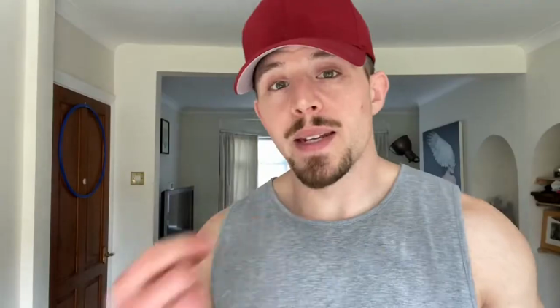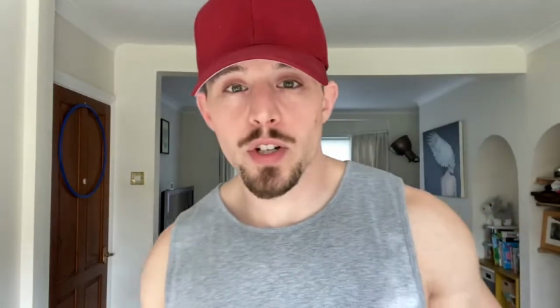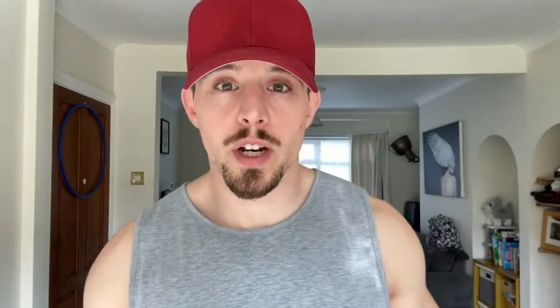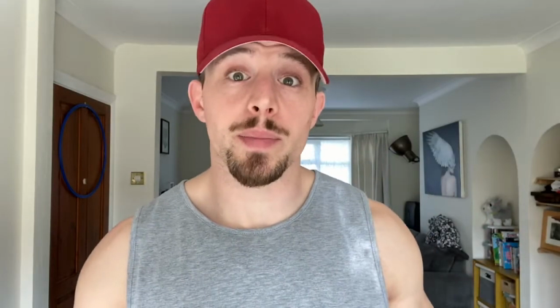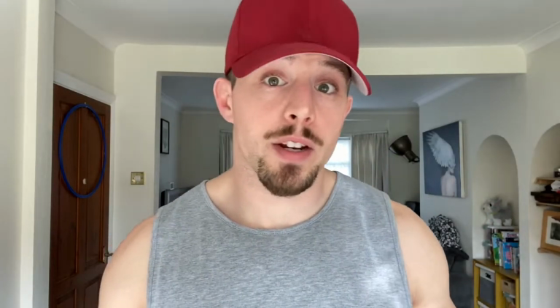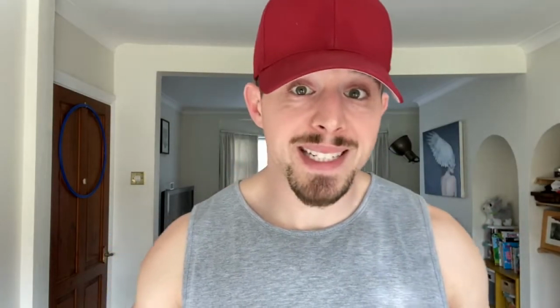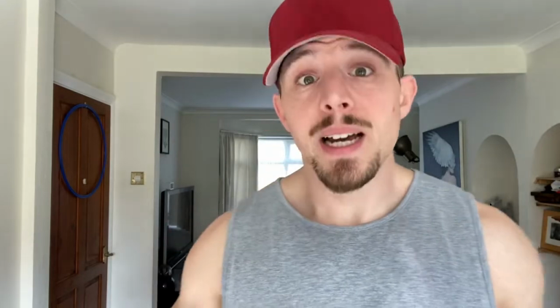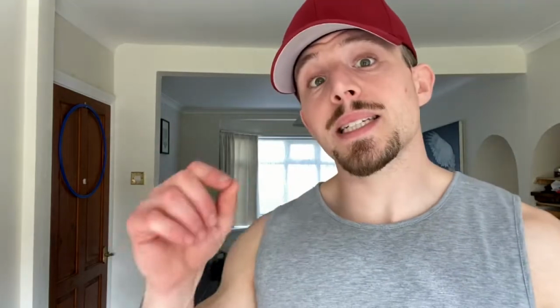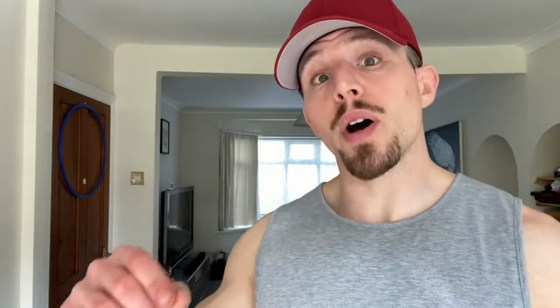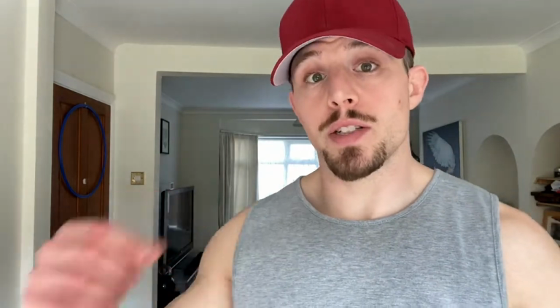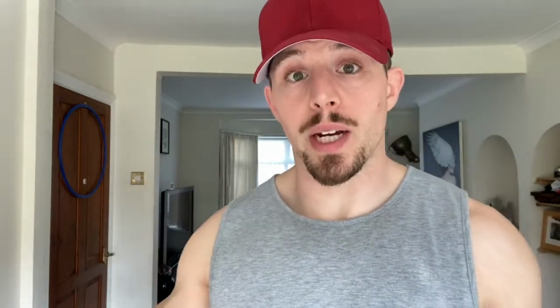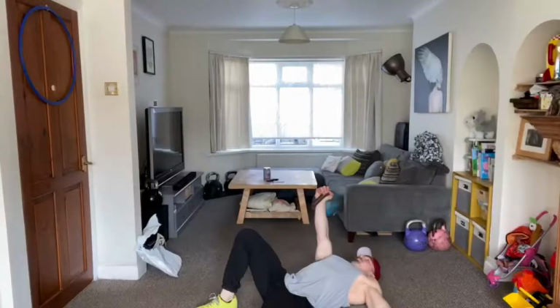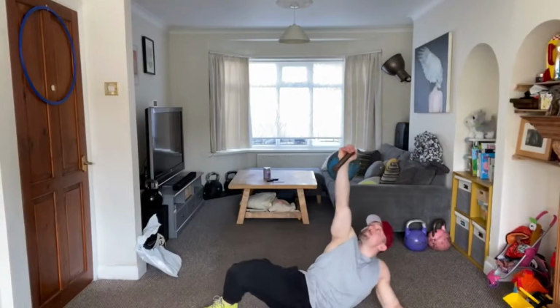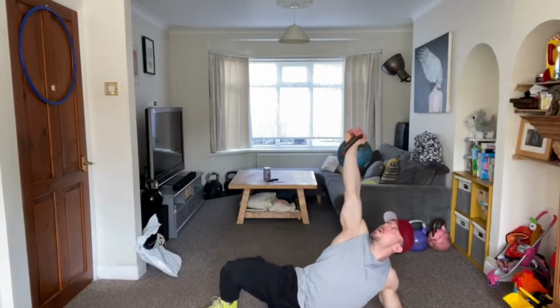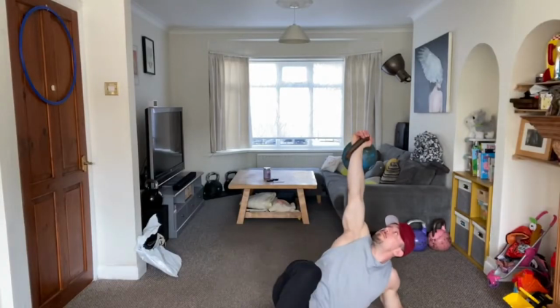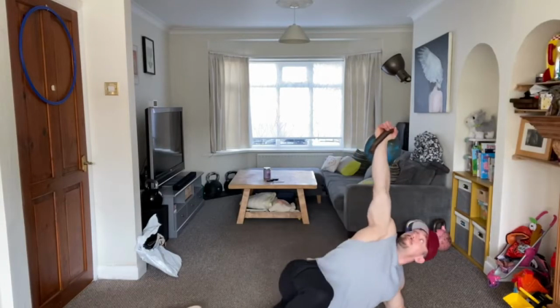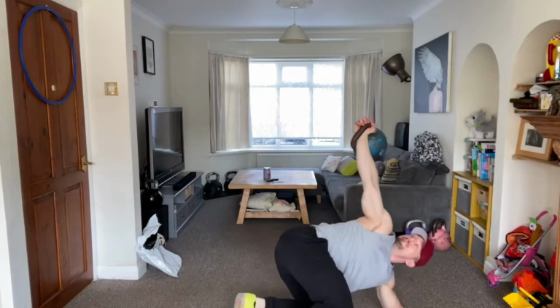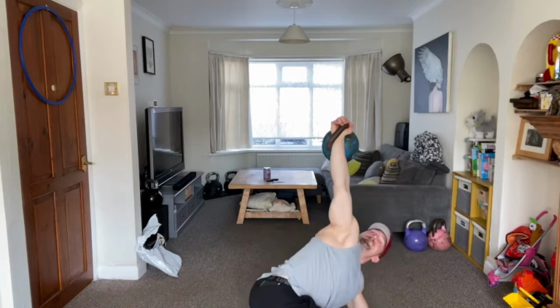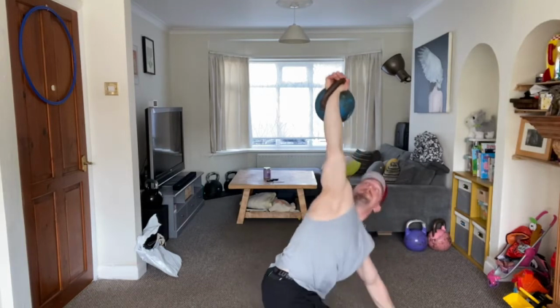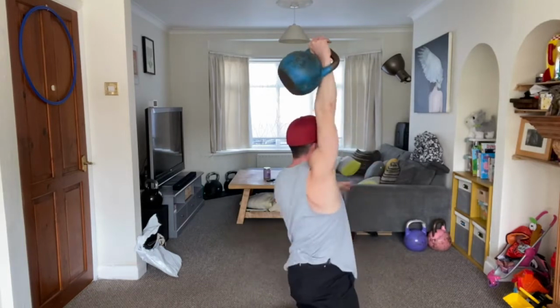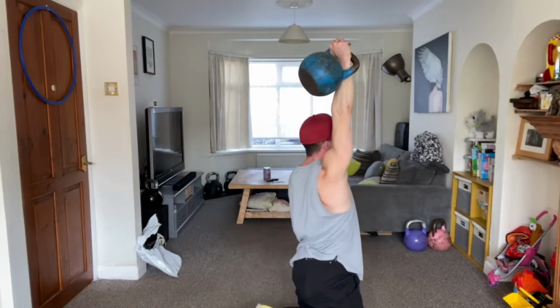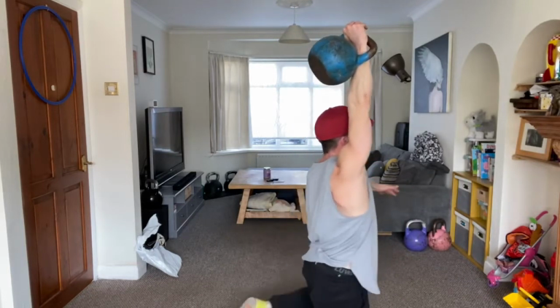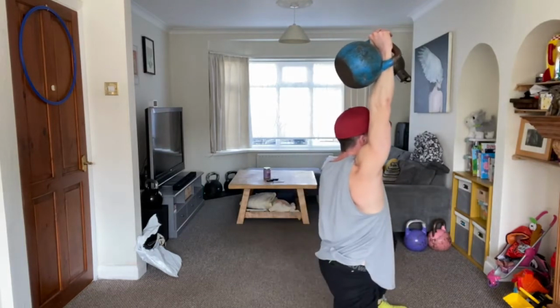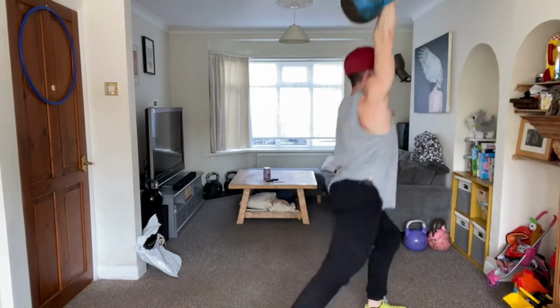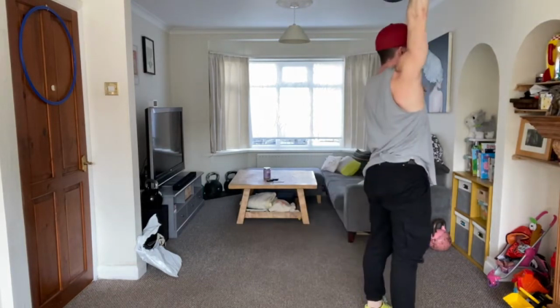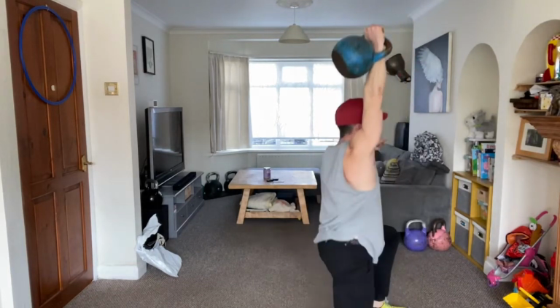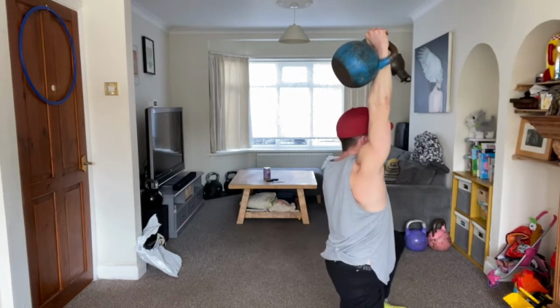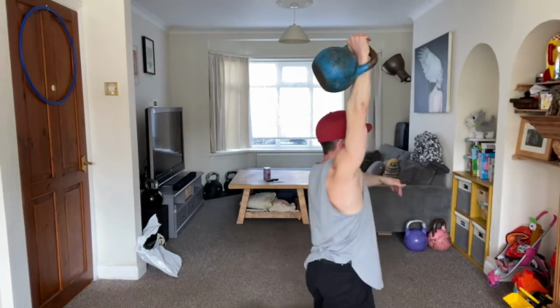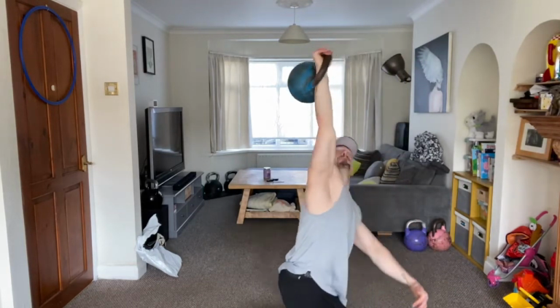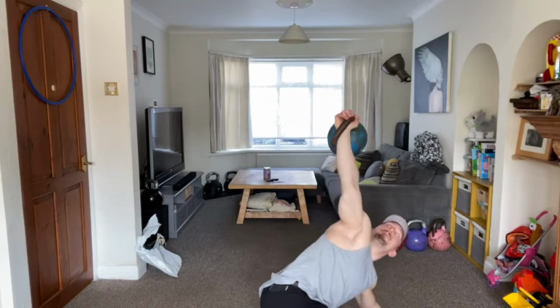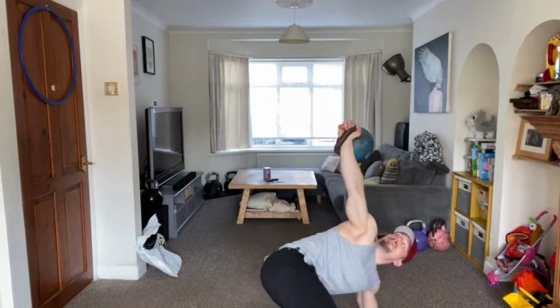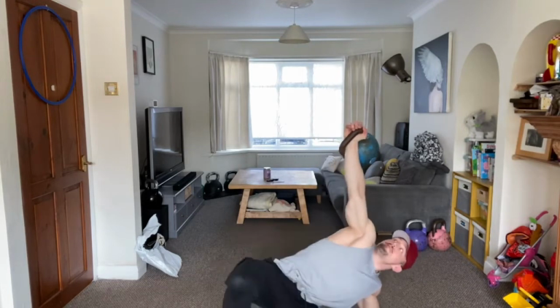The next version of a Turkish Get Up I'd like you to consider is the Step Over Turkish Get Up. This version is going to massively favor improved thoracic mobility in the way that you include the Turkish Get Up in your program.